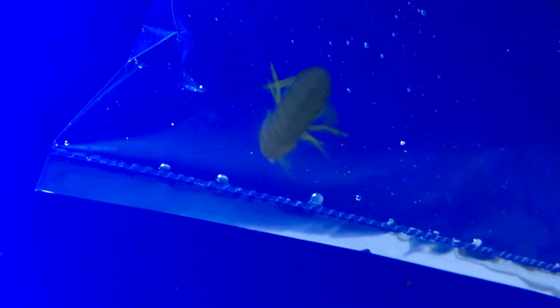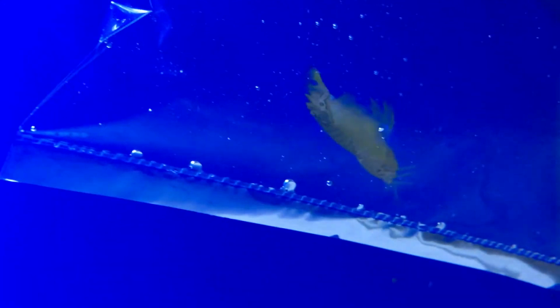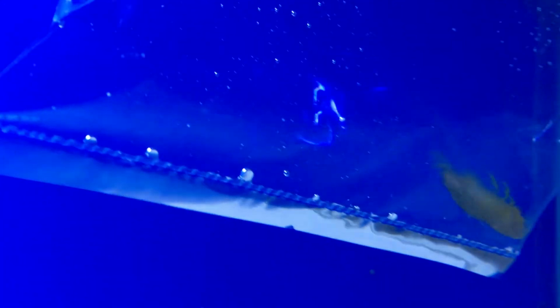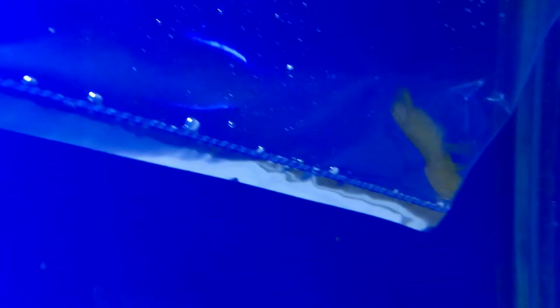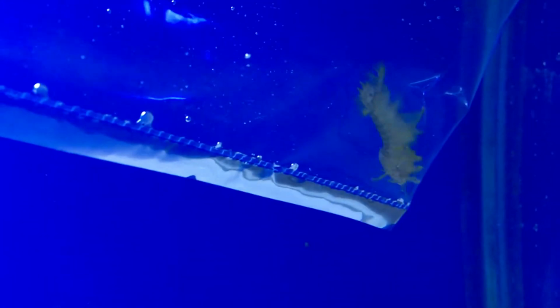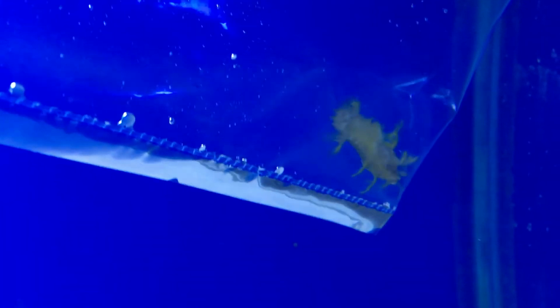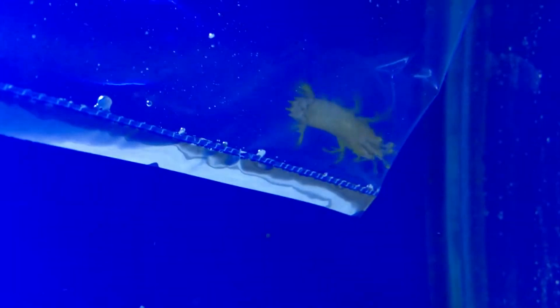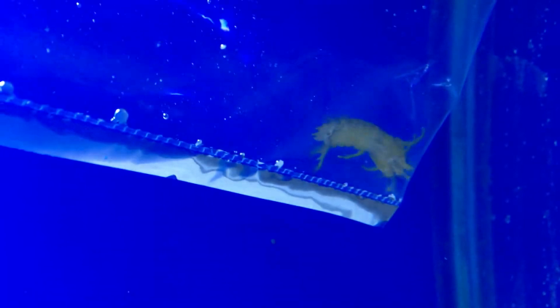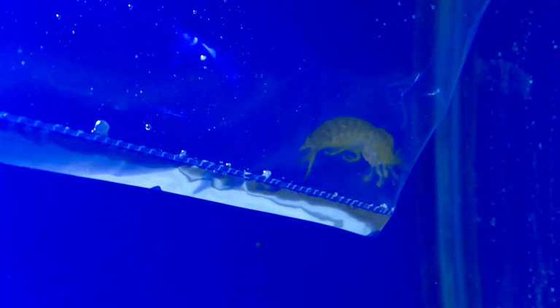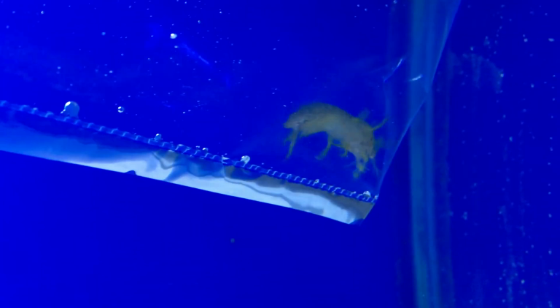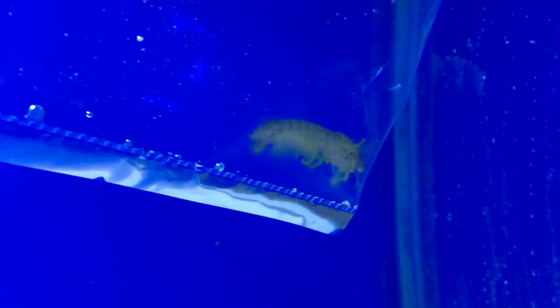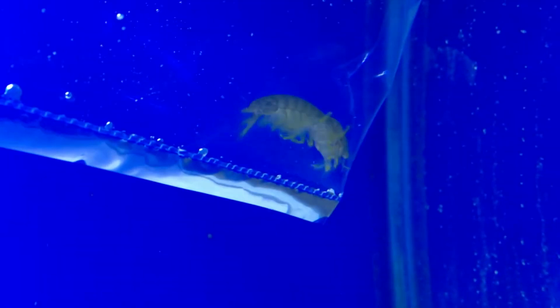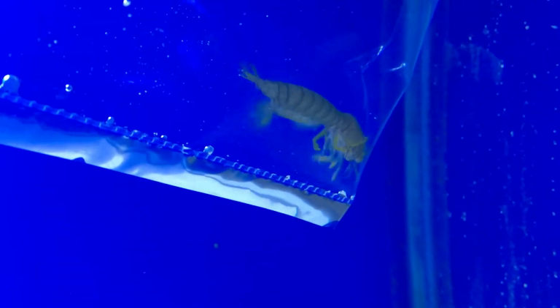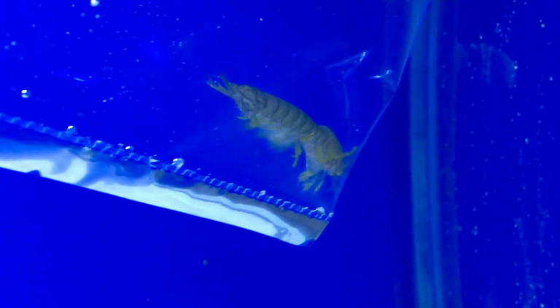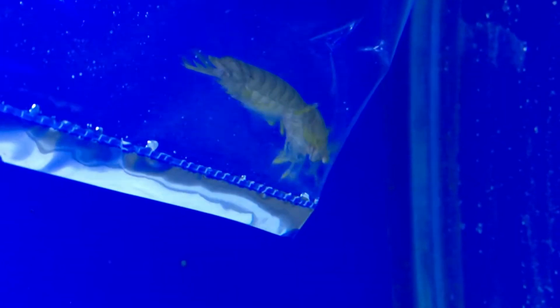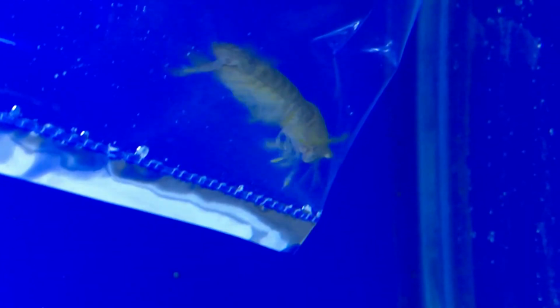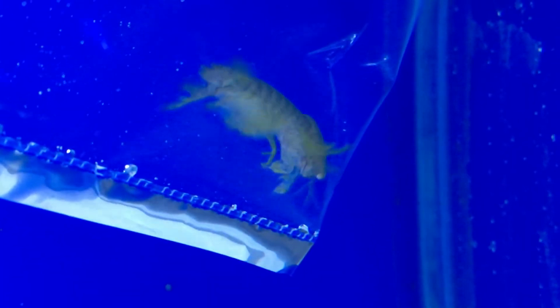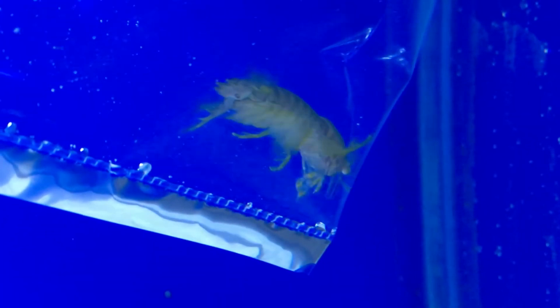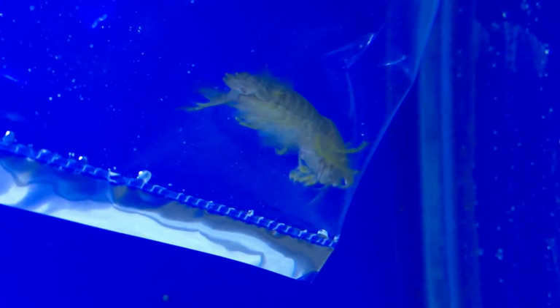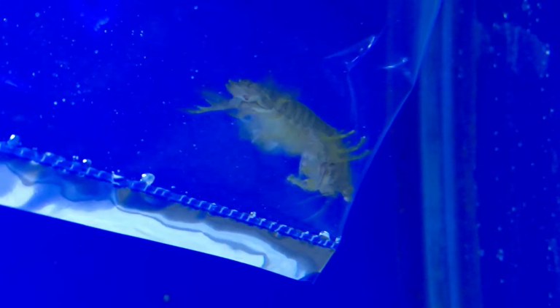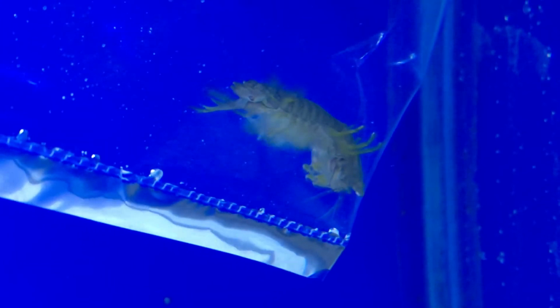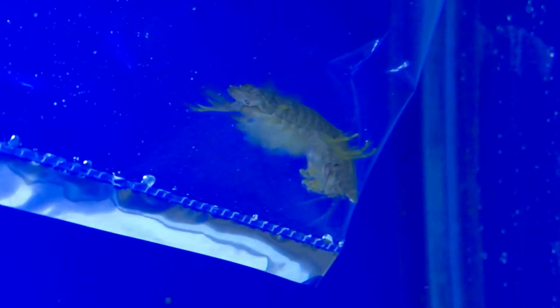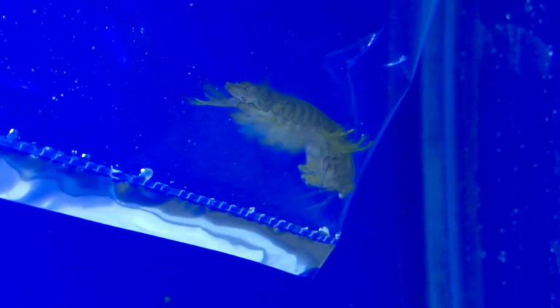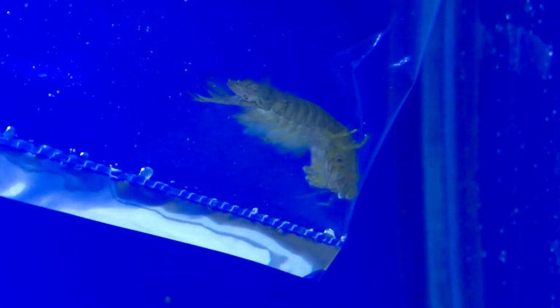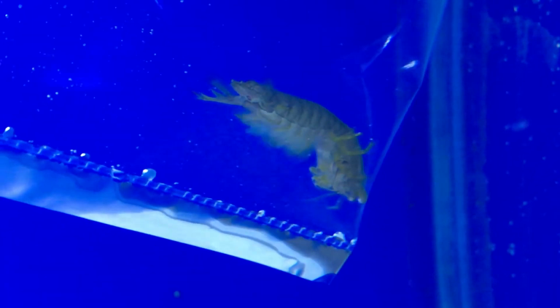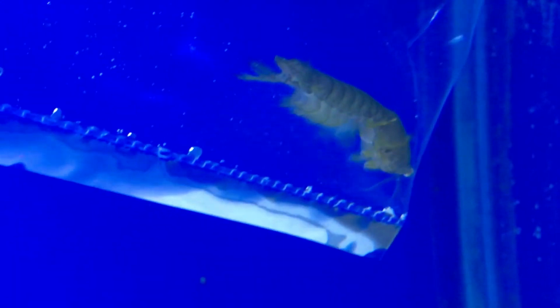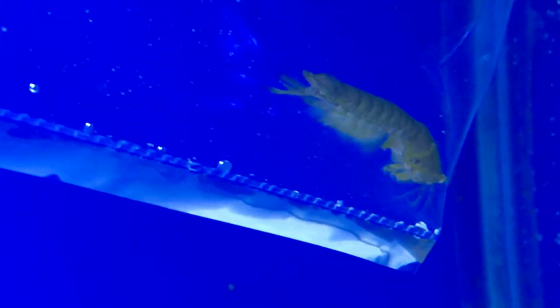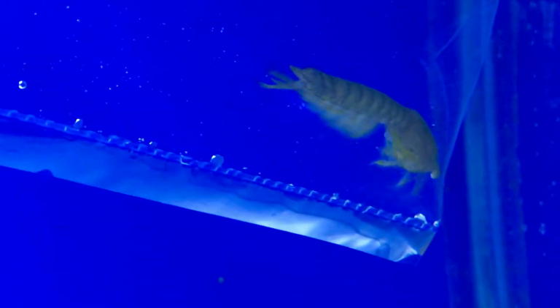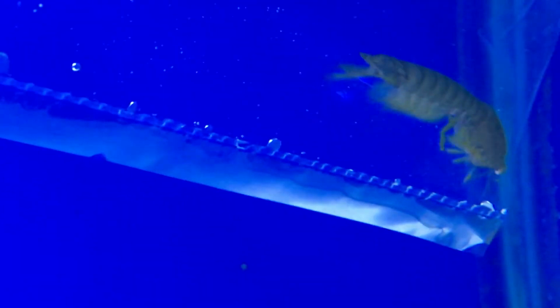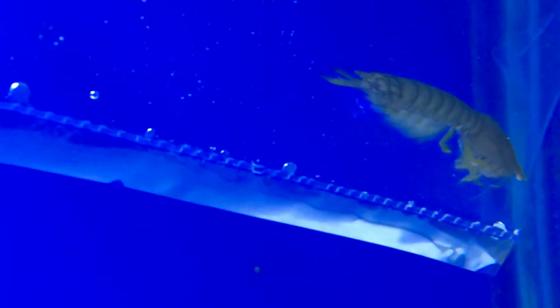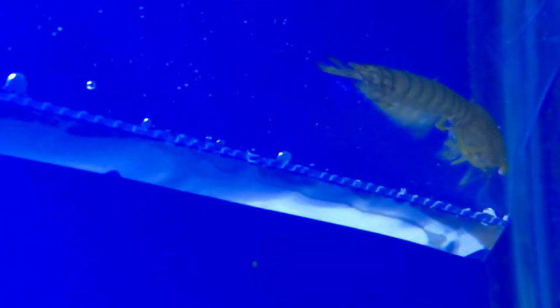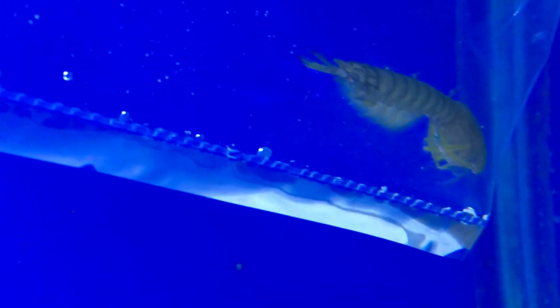Hope y'all have a good day. This video was short and simple. He's a really easy crustacean to take care of, but not one I recommend. I will see y'all later — make sure to like and subscribe, check out my other videos, and I just hope y'all are having a great summer. I'll see y'all later.